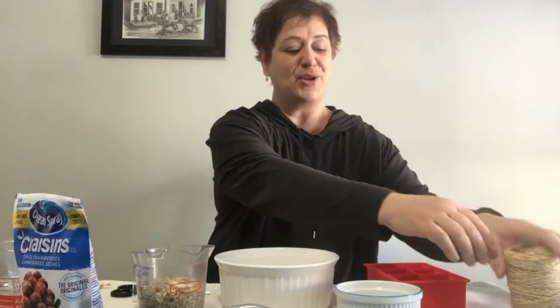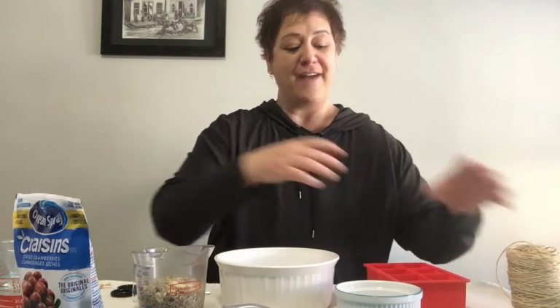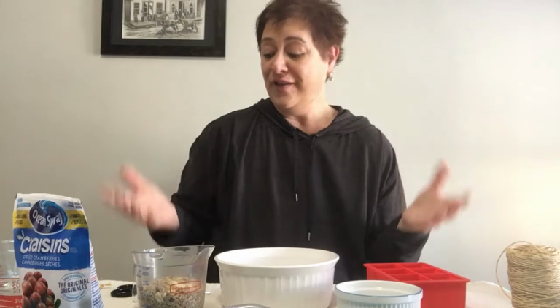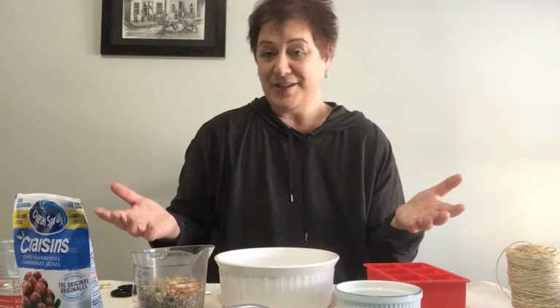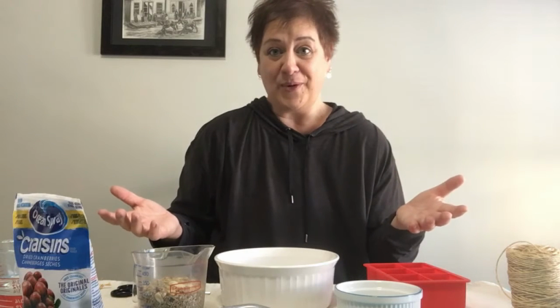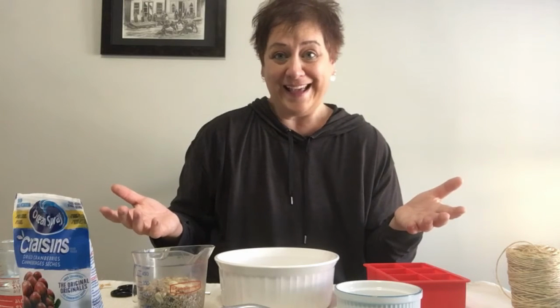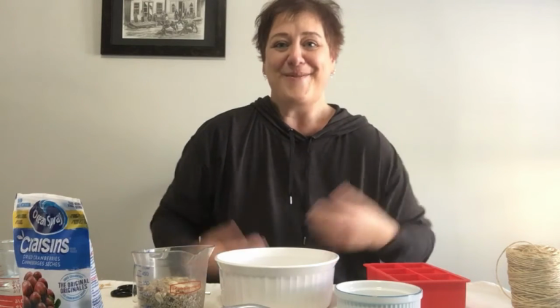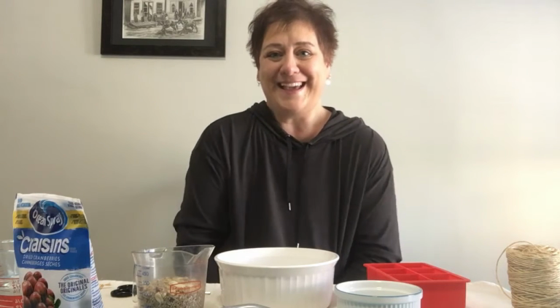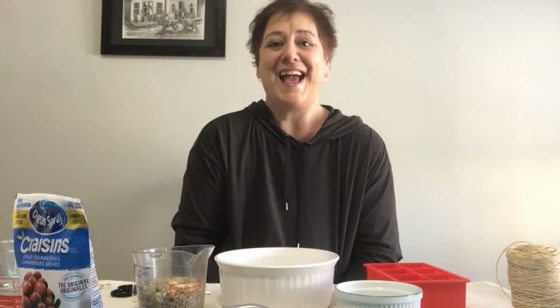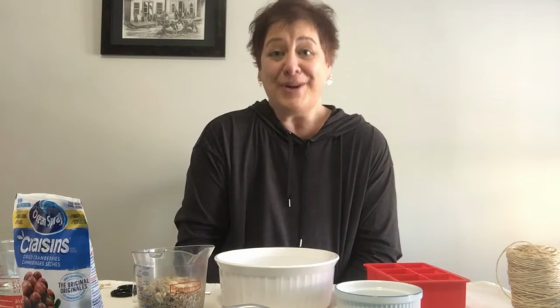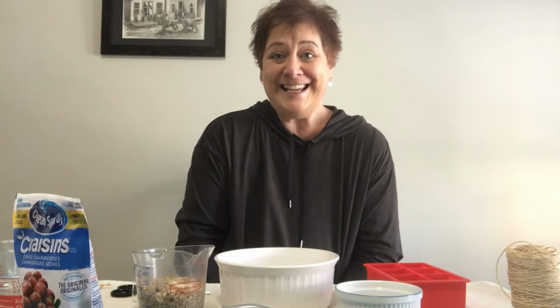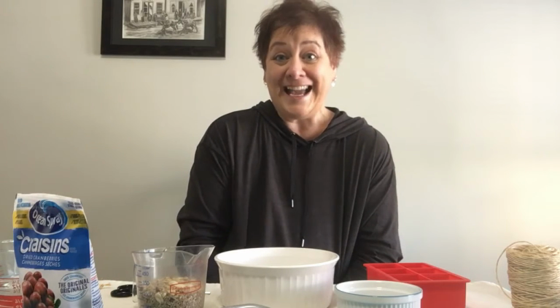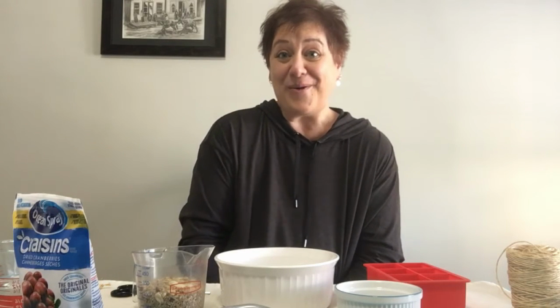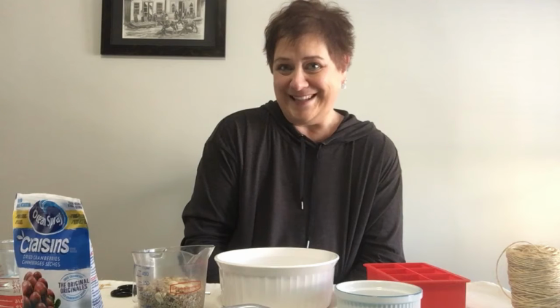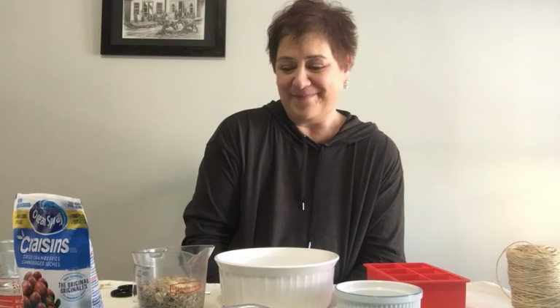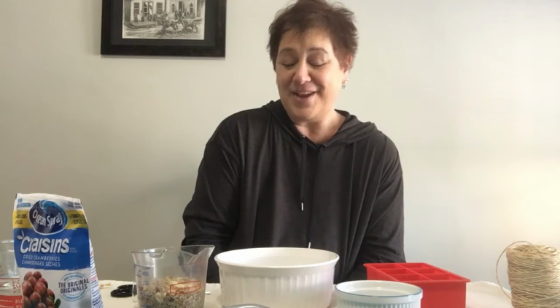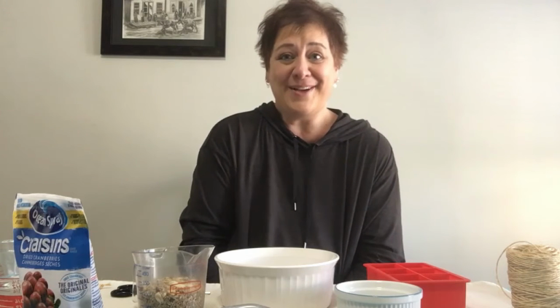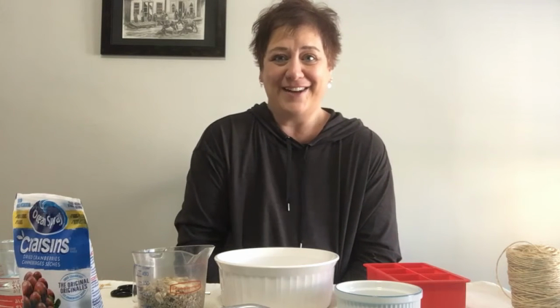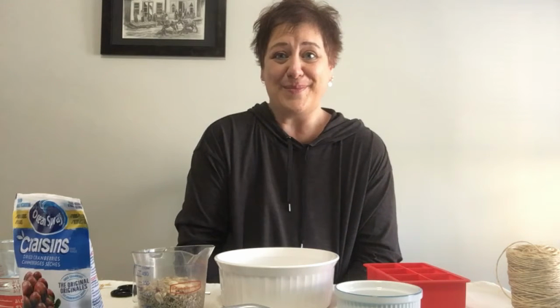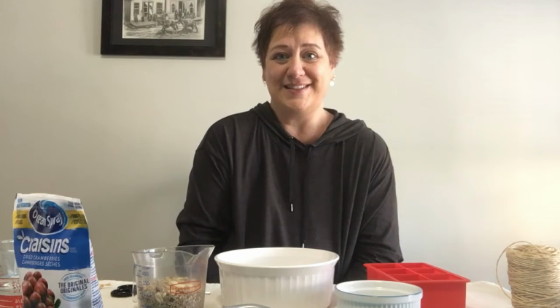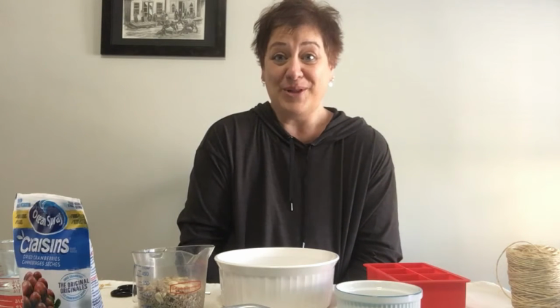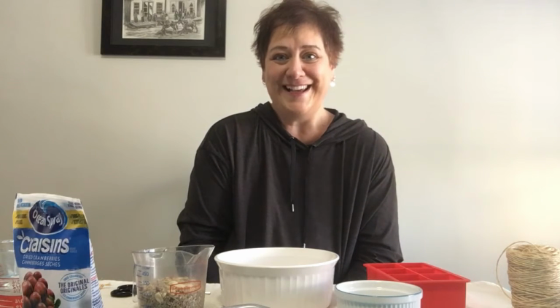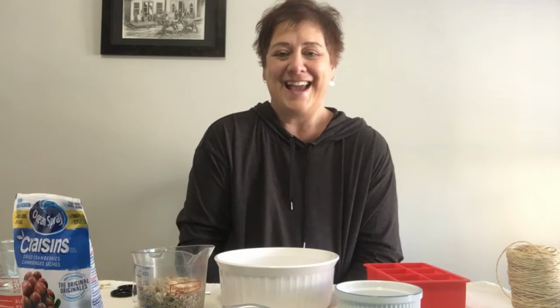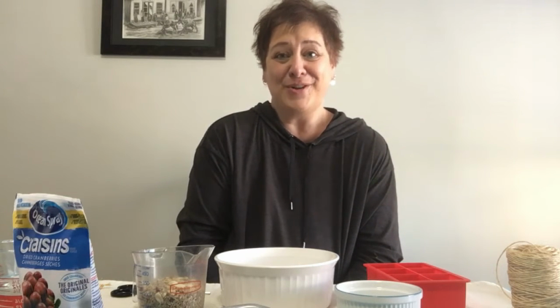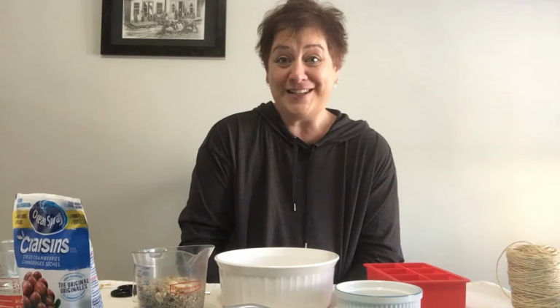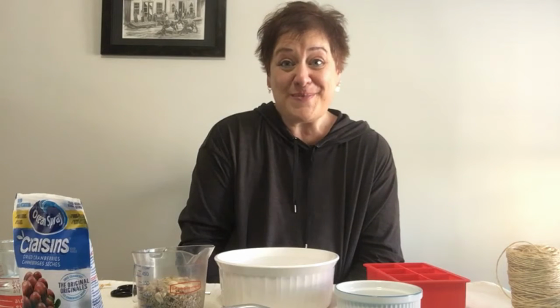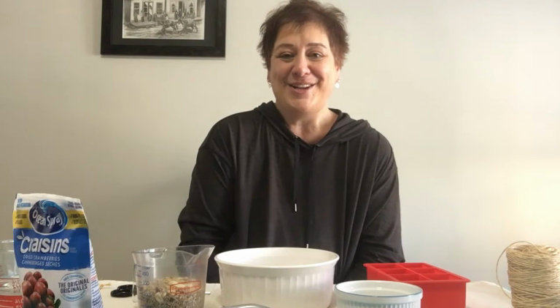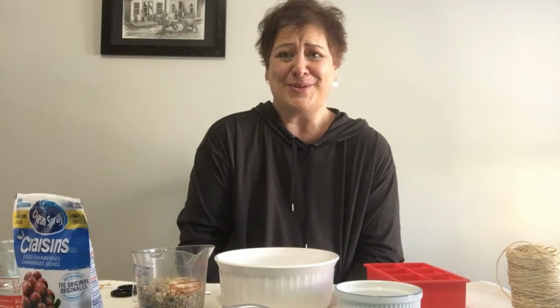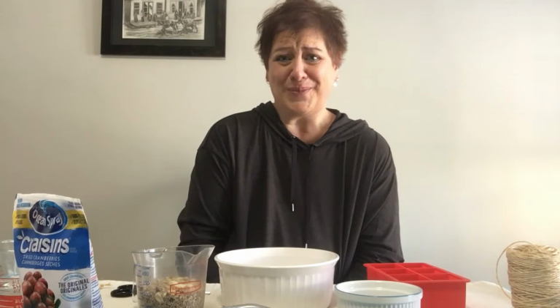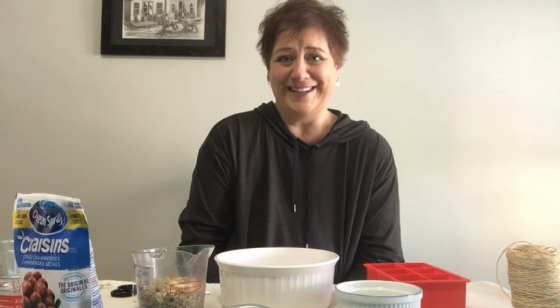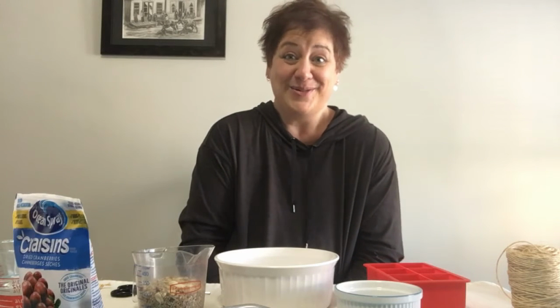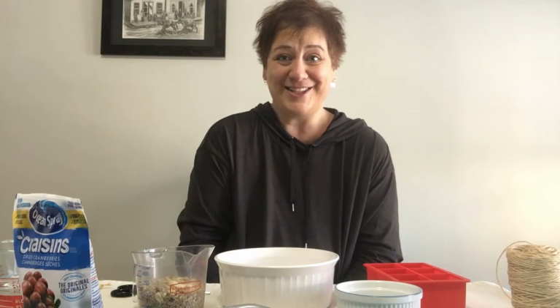So after all of that, what are we making? We're making bird seed iced ornaments that you can hang outside for the birds to nibble on and have nourishment during this really cold weather. So let's get started.